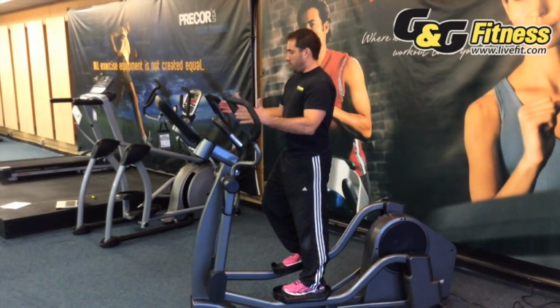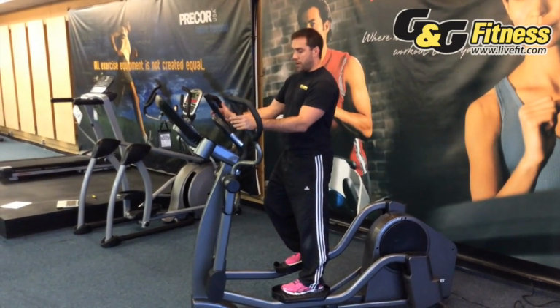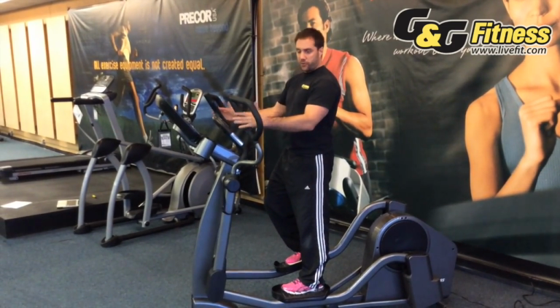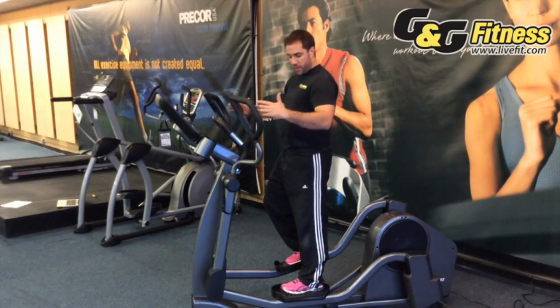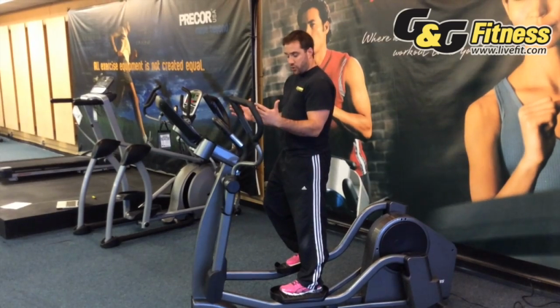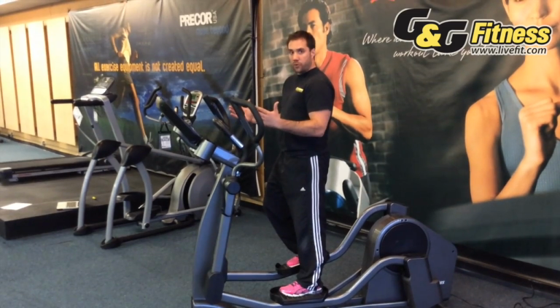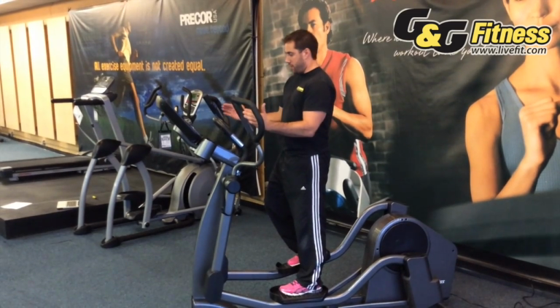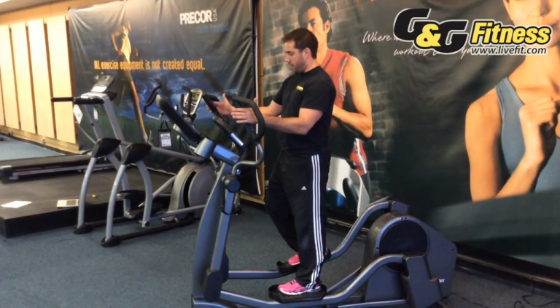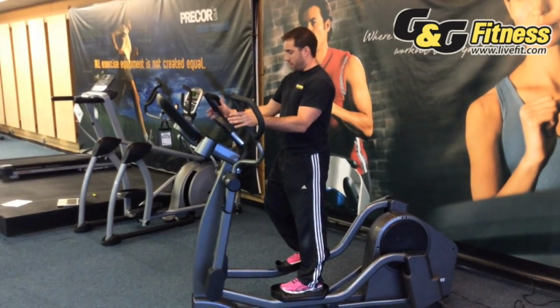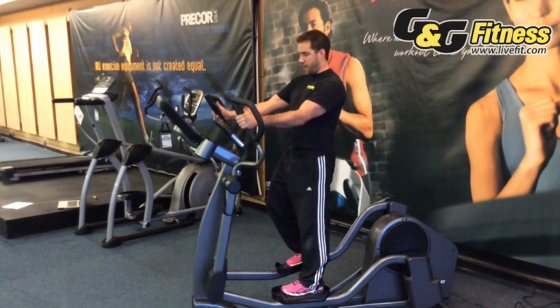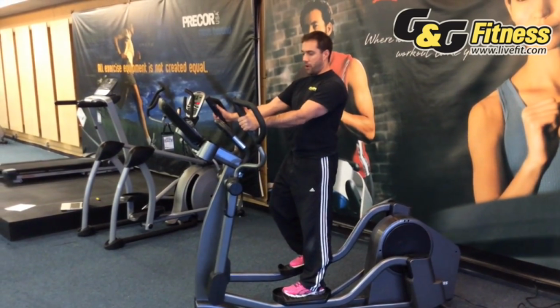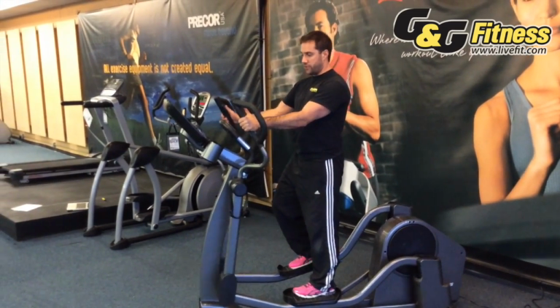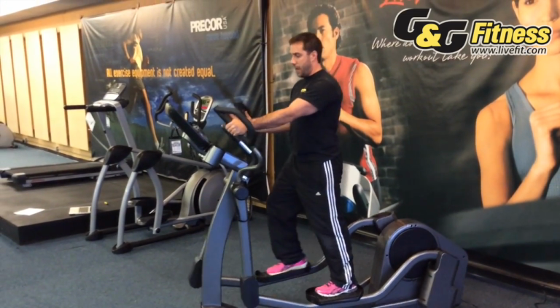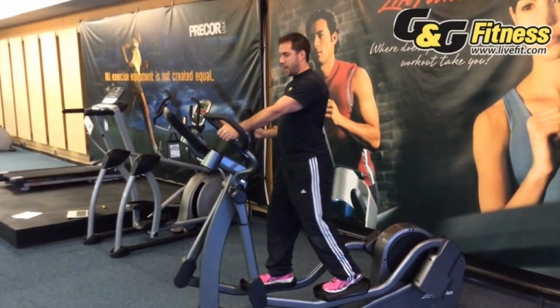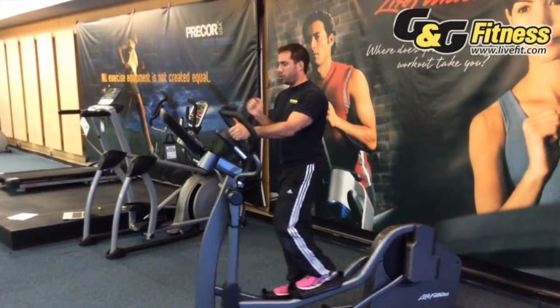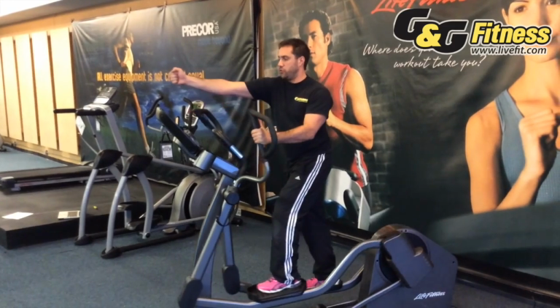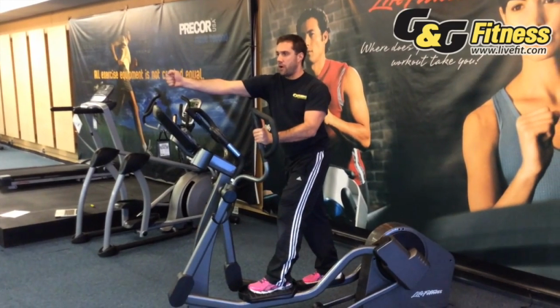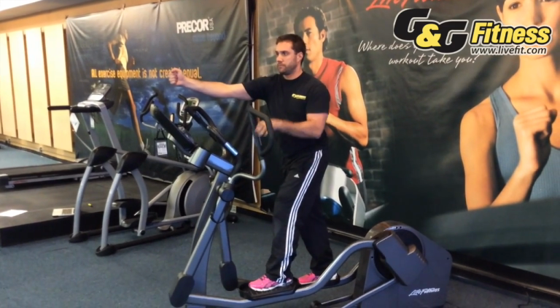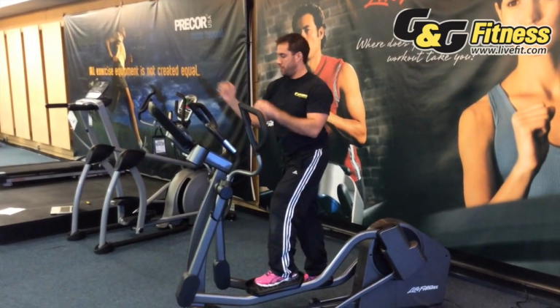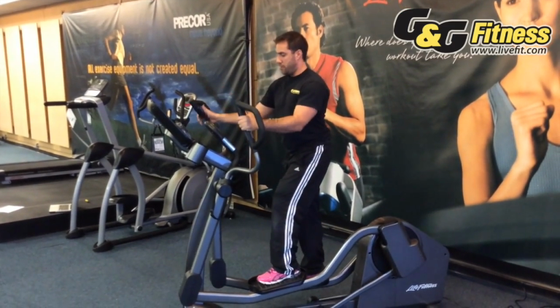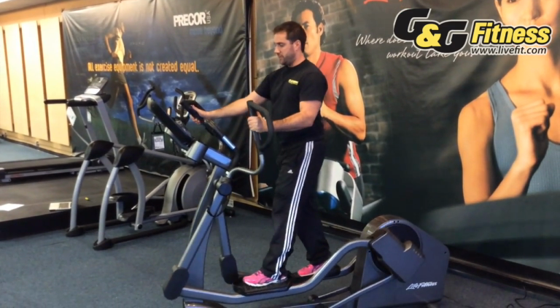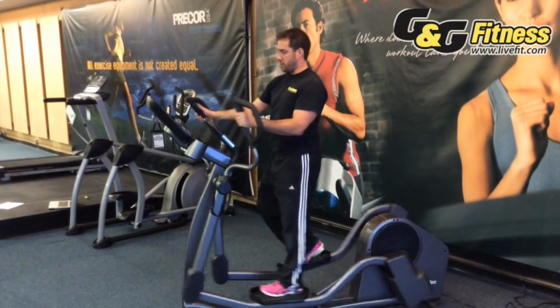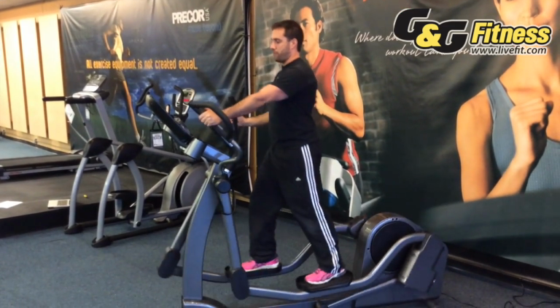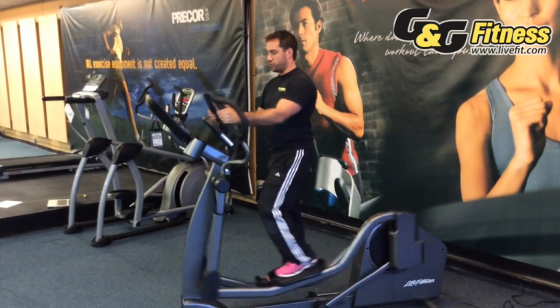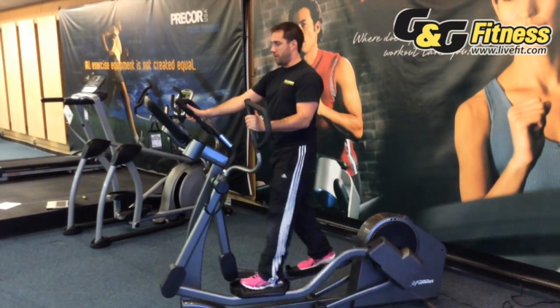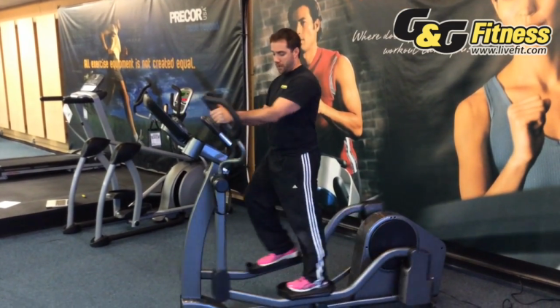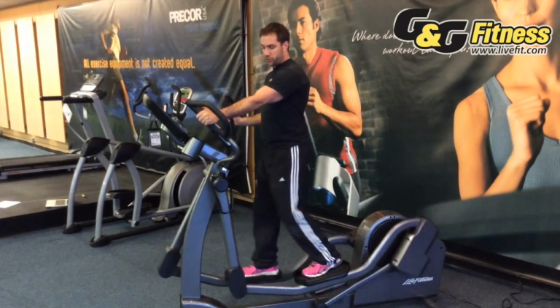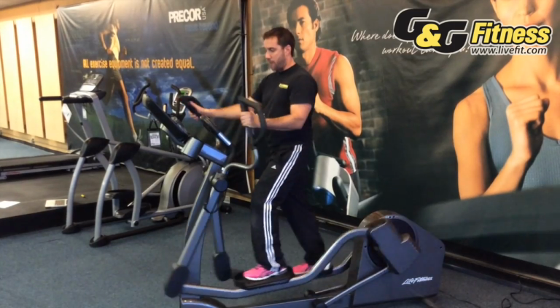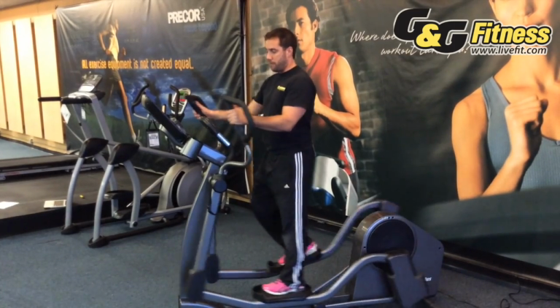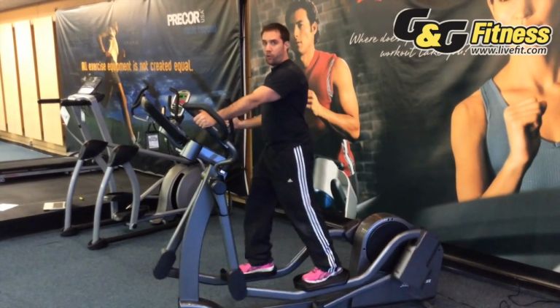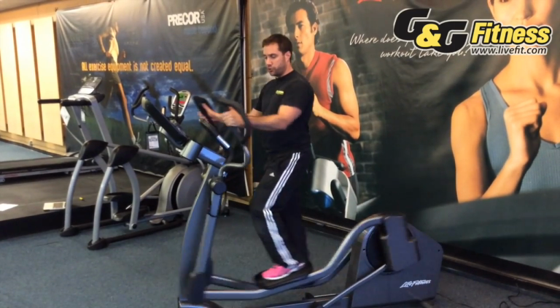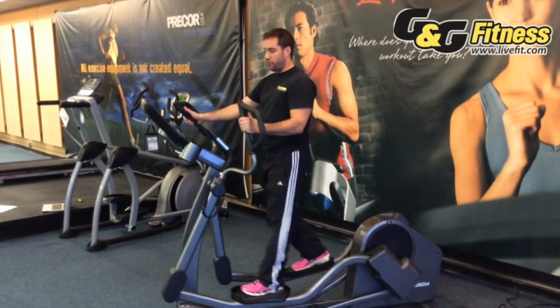When you're on an elliptical you want to make sure that your elbows are in and that you're grasping the handlebars and it's not pulling you too far. This is a perfect motion right here — my elbows are in and I'm not pulling or pushing too far.